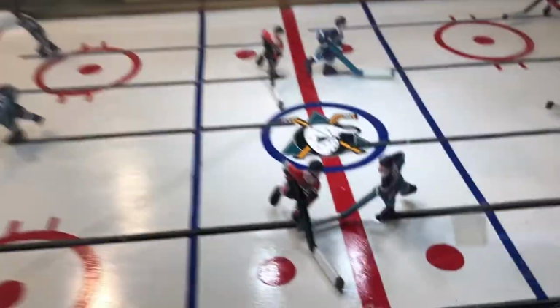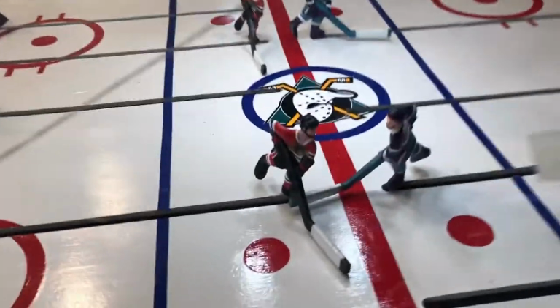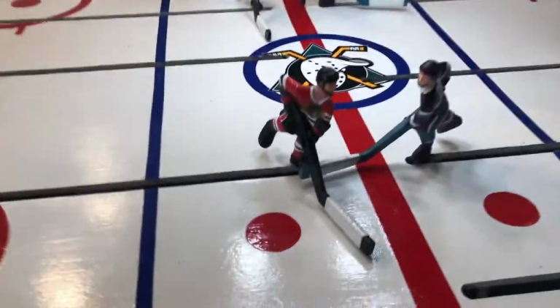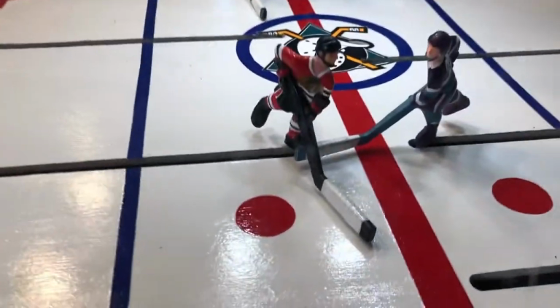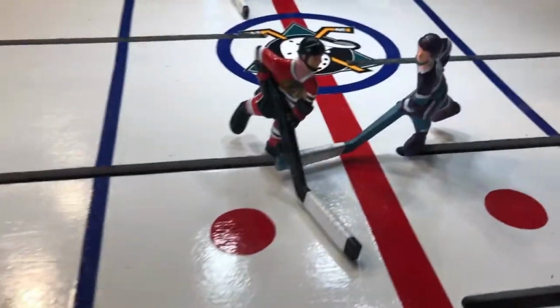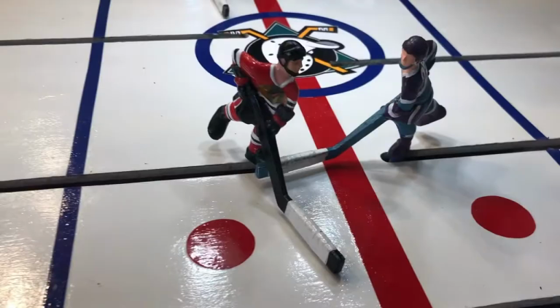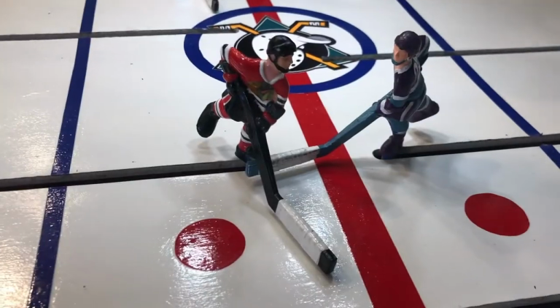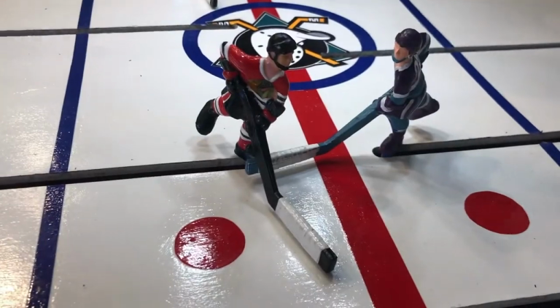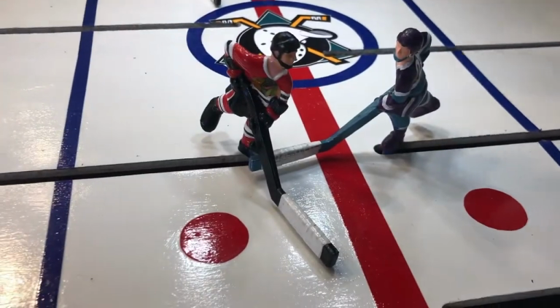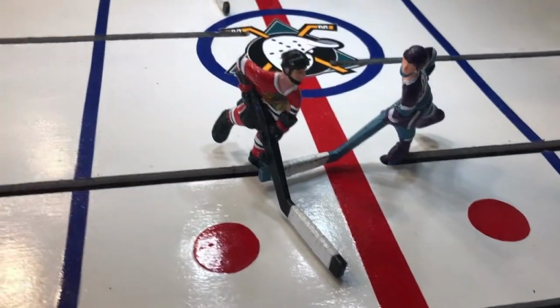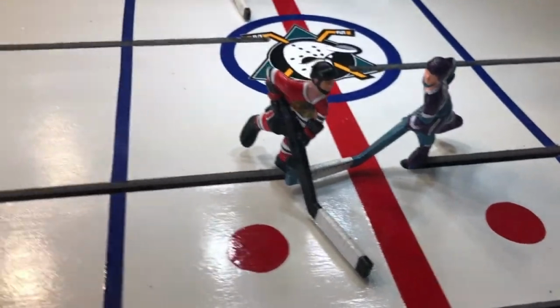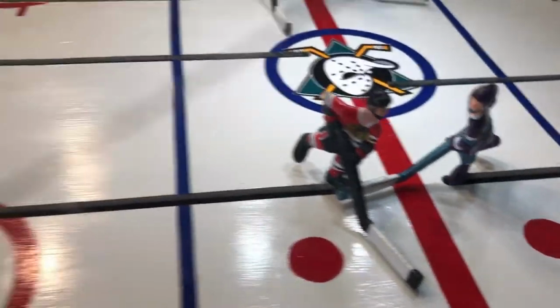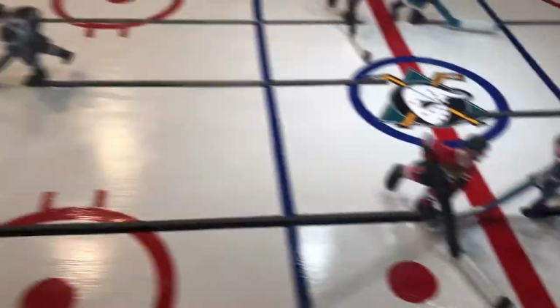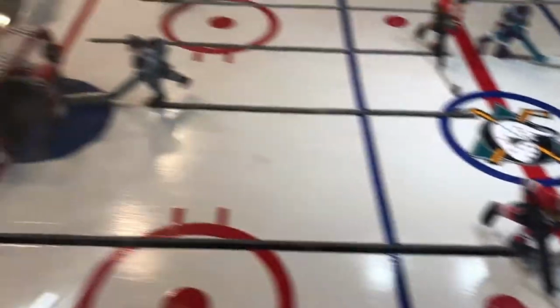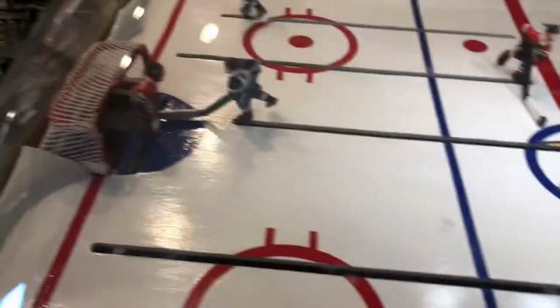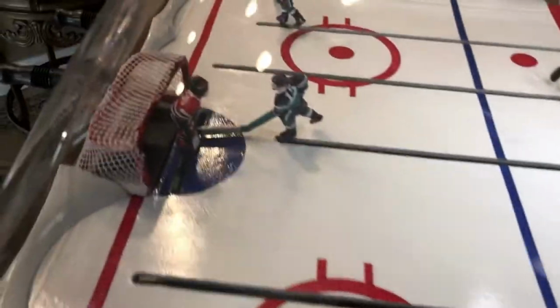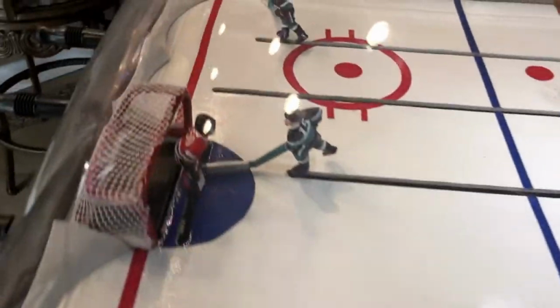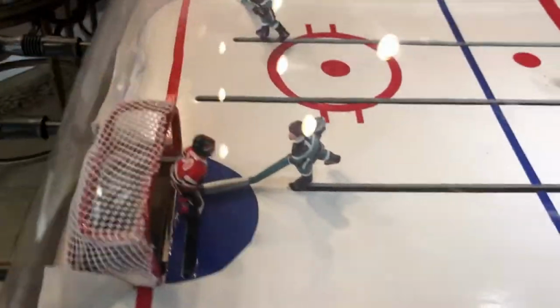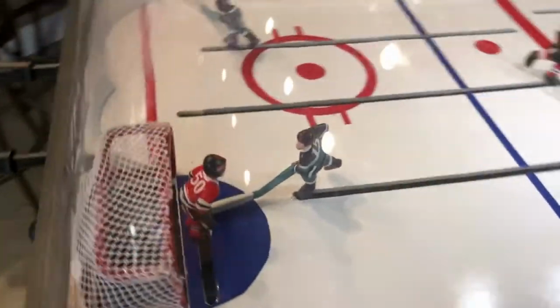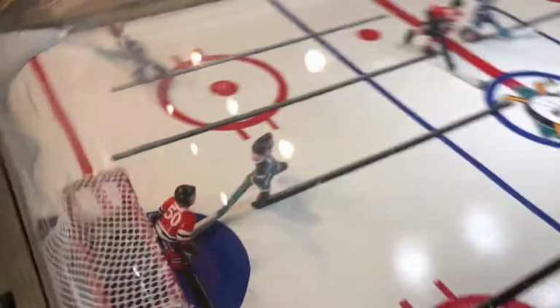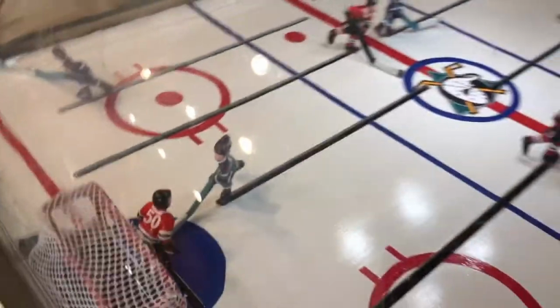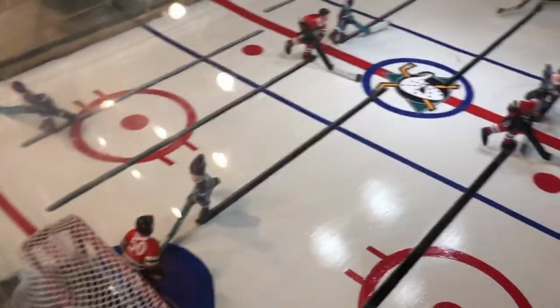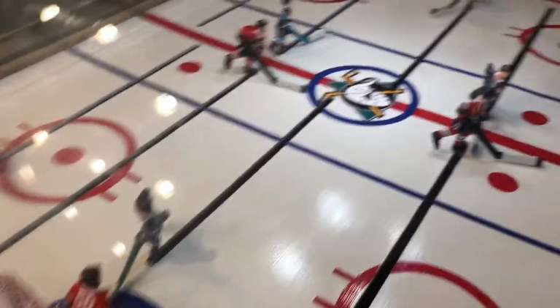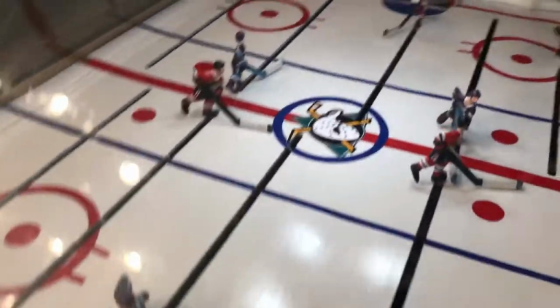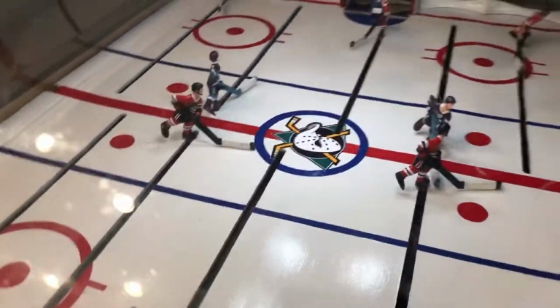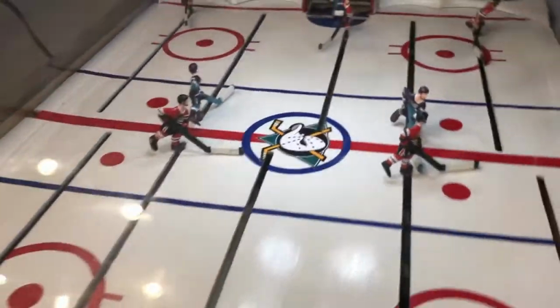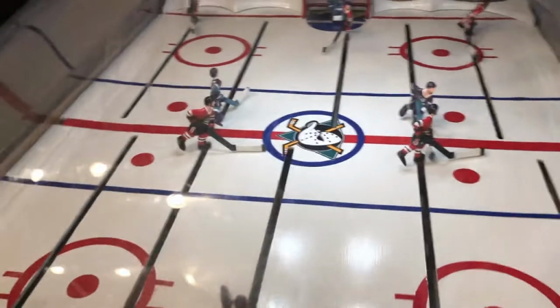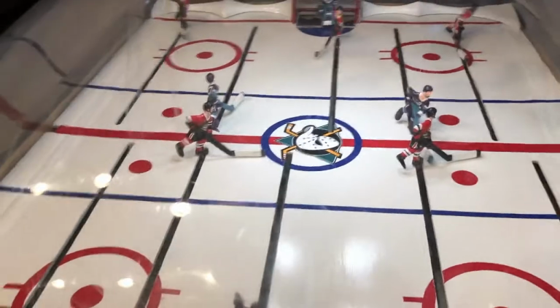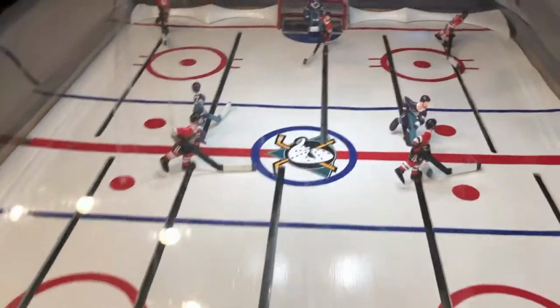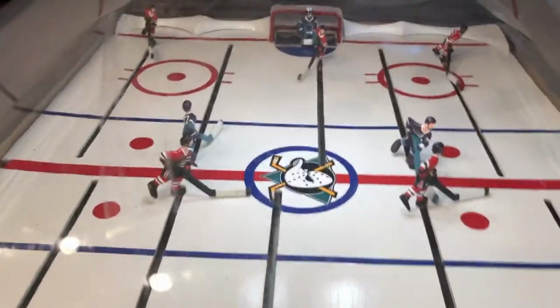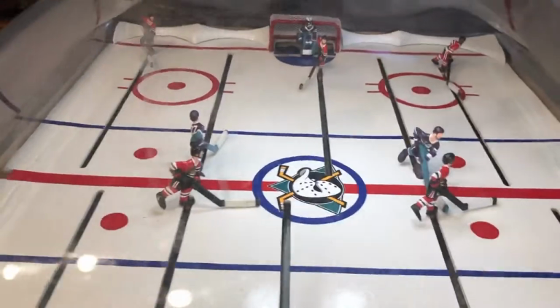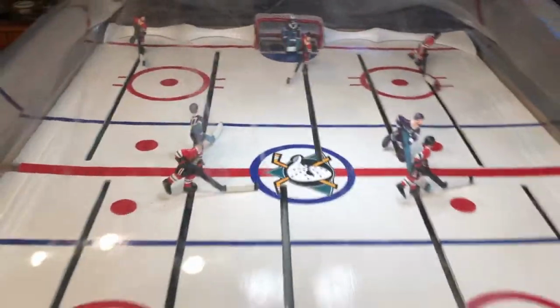I also redid the players. You've got the Ducks and the Blackhawks. I live in Southern California, so got to go with the Ducks.